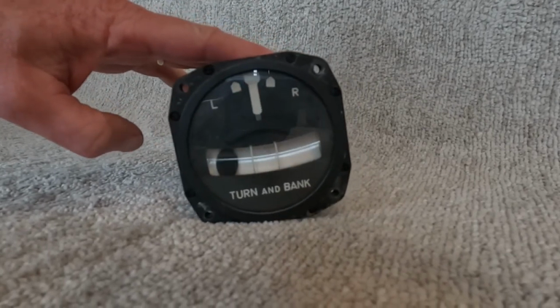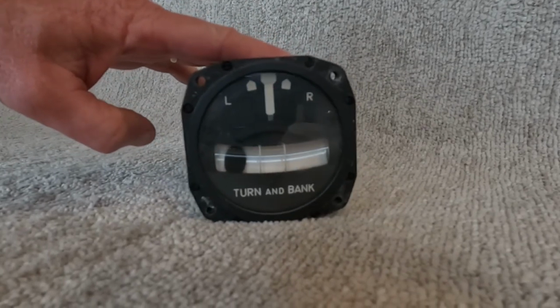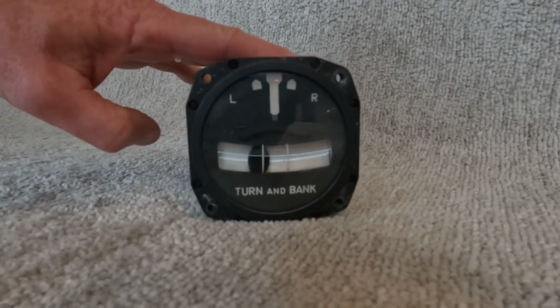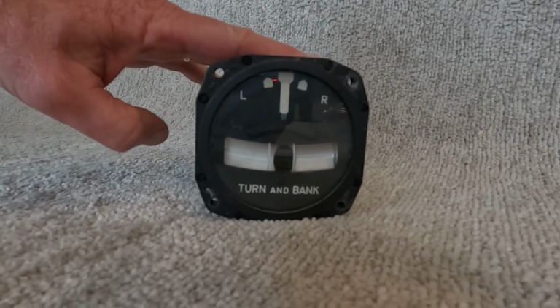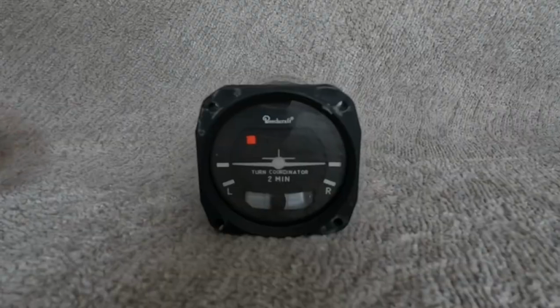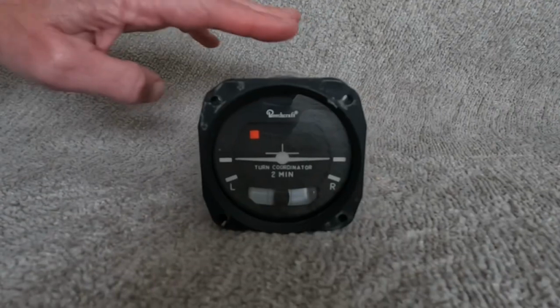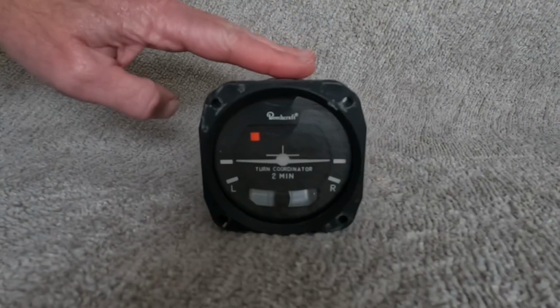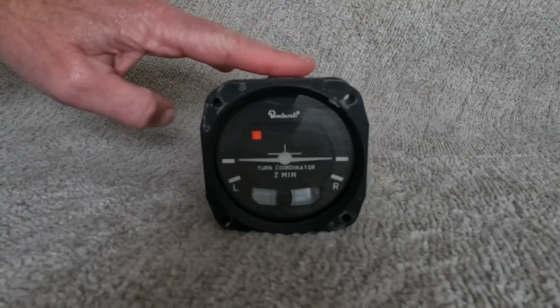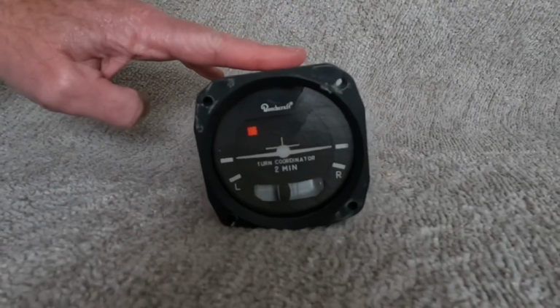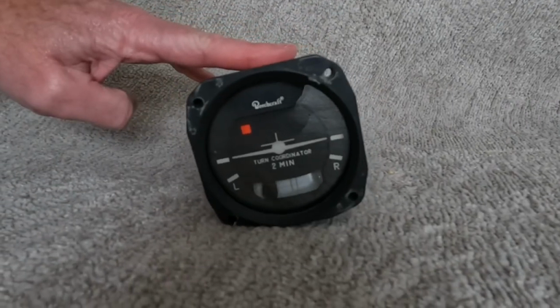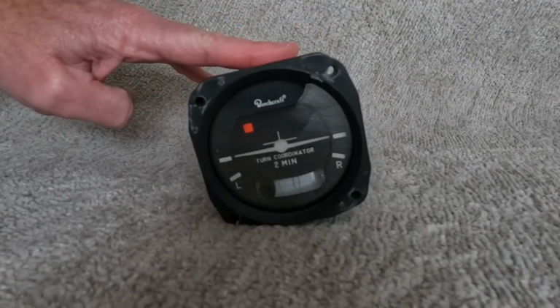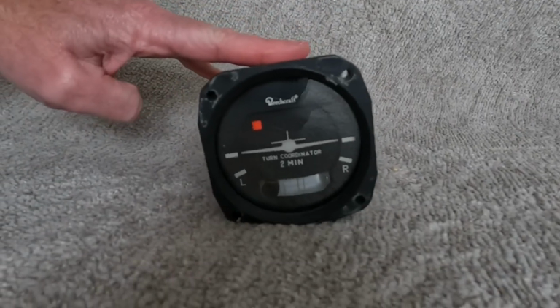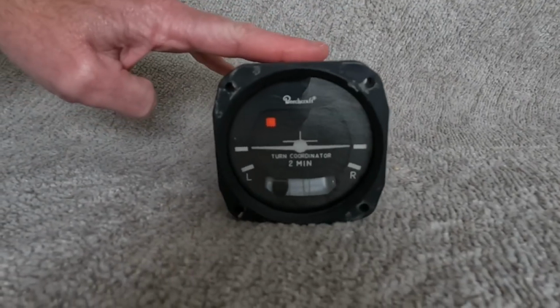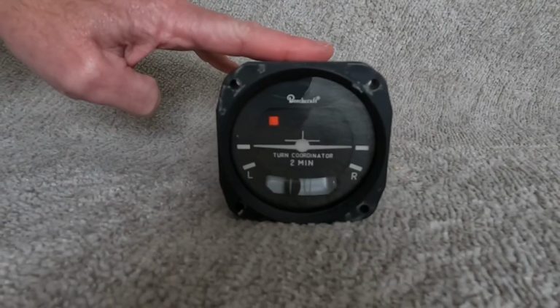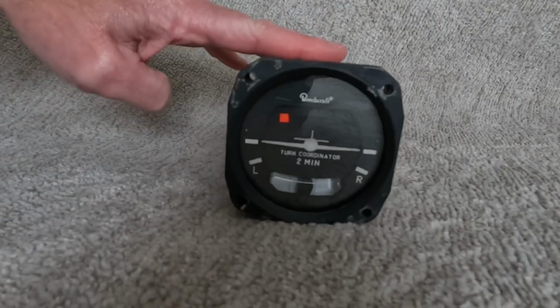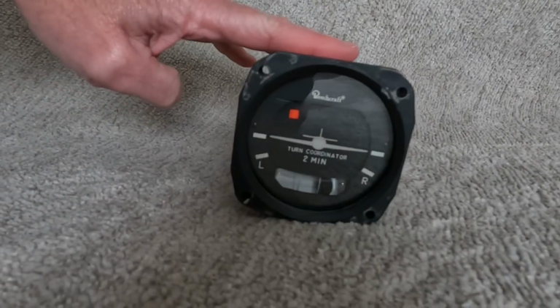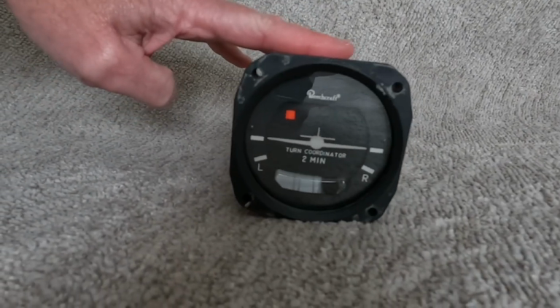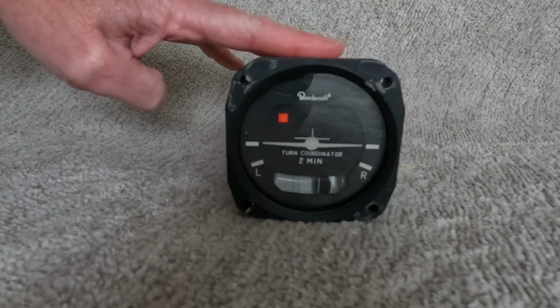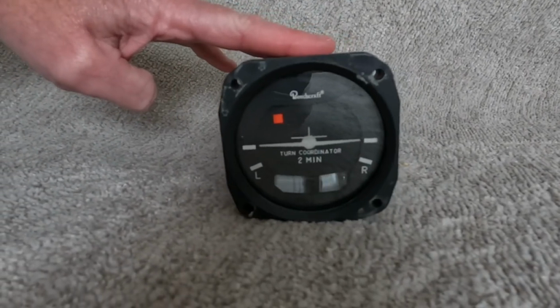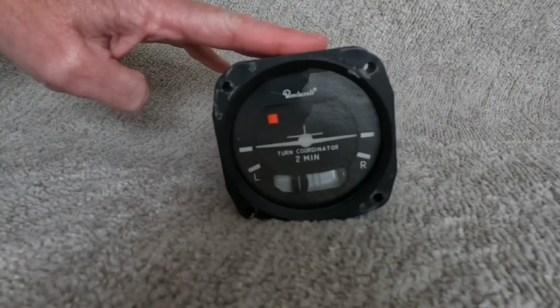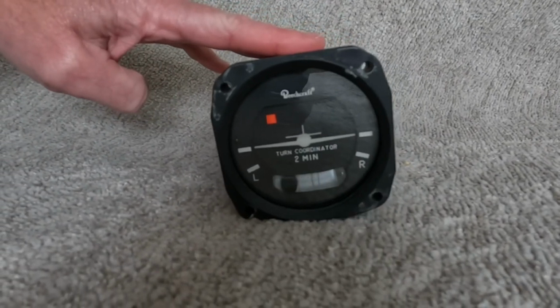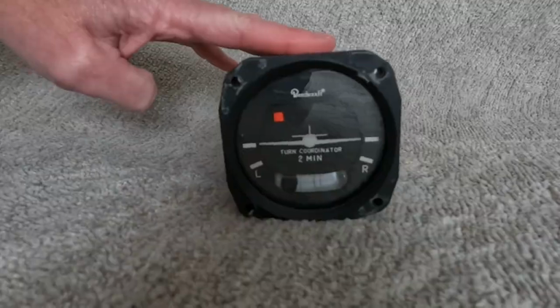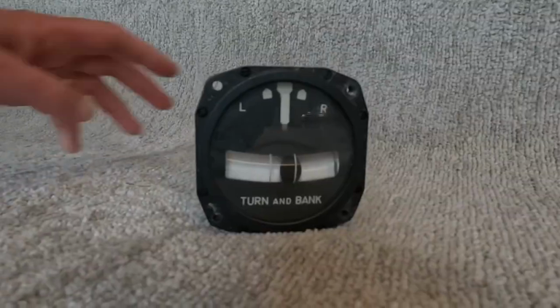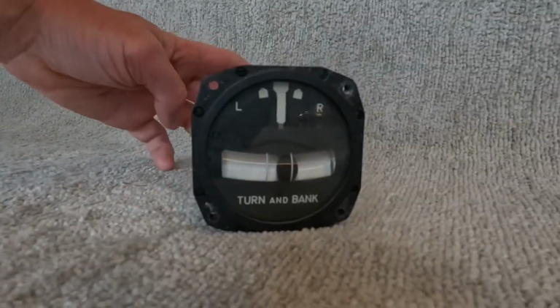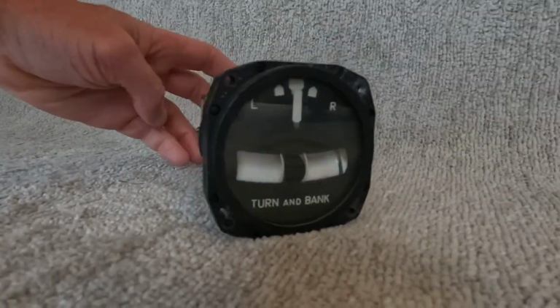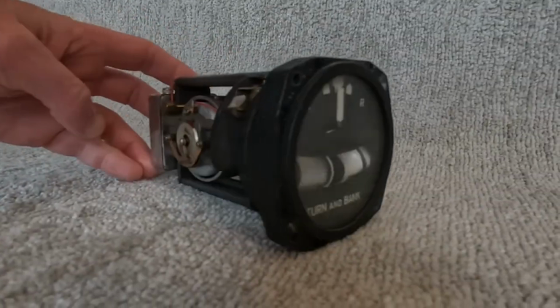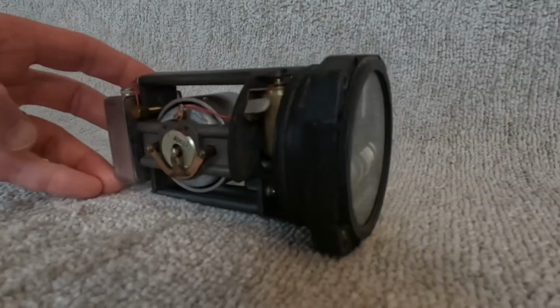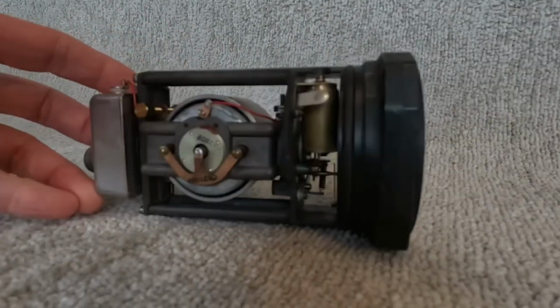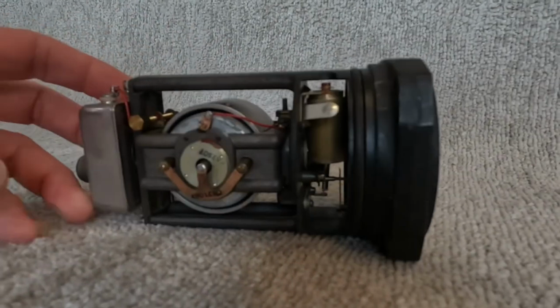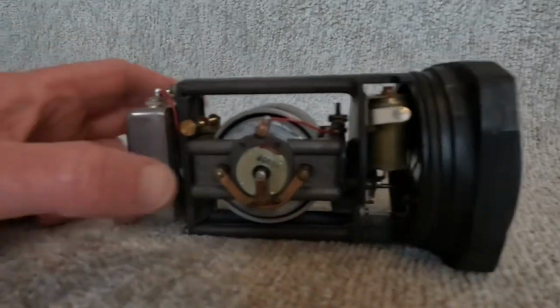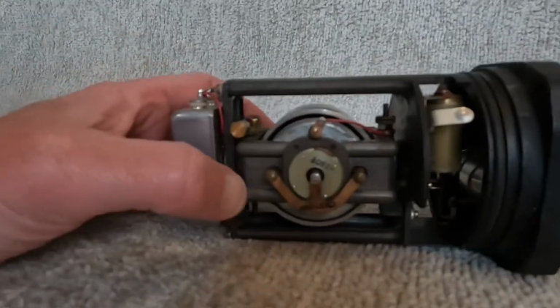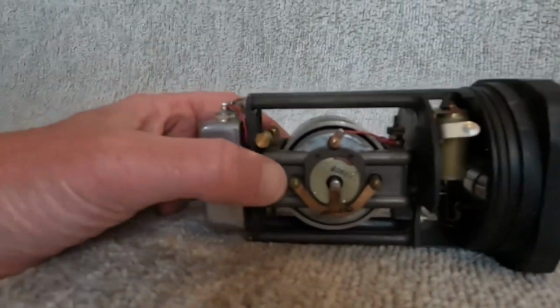It basically just shows the relationship of the angle of bank and rate of yaw, and it's simply operated by gravity. You can see how we slide it around.